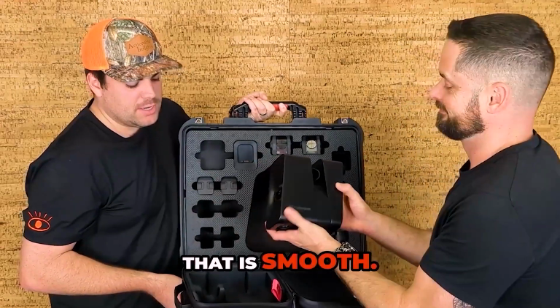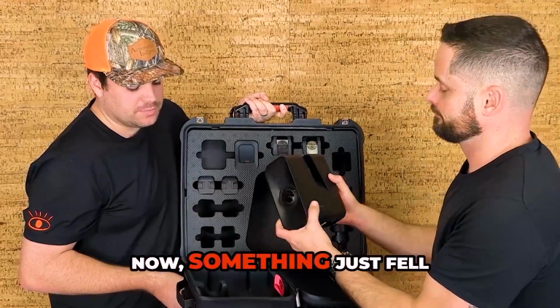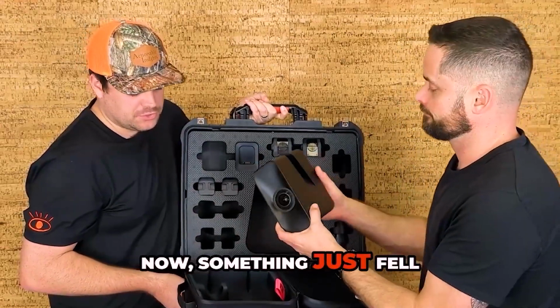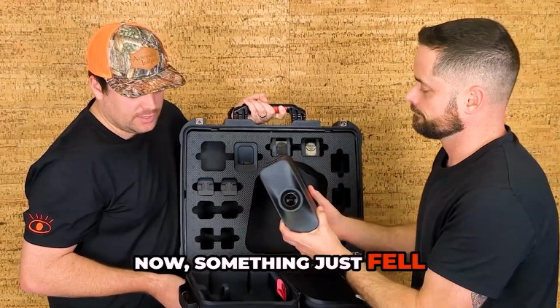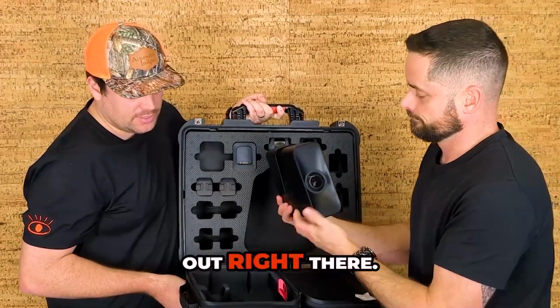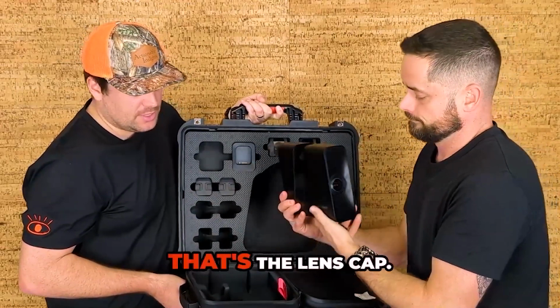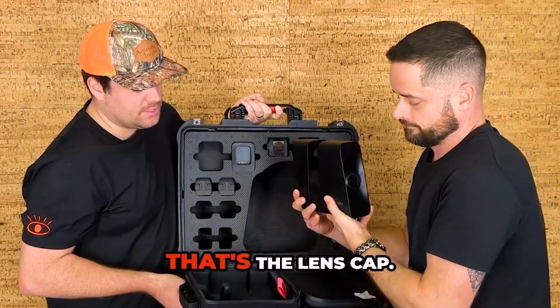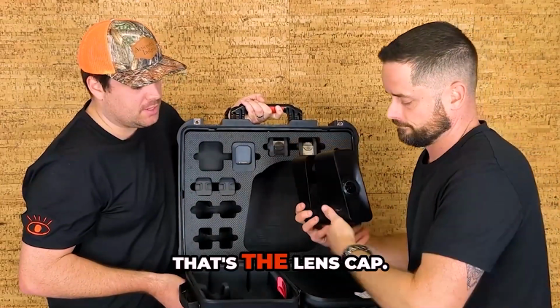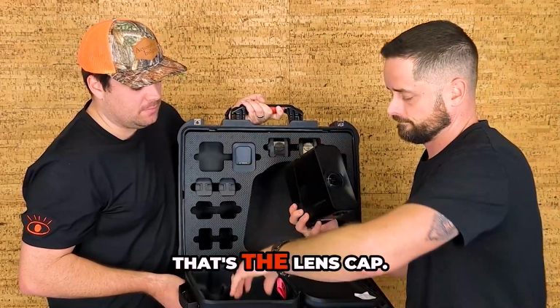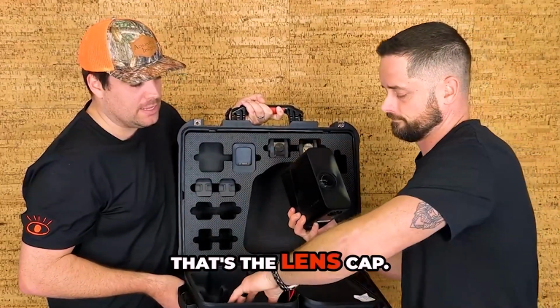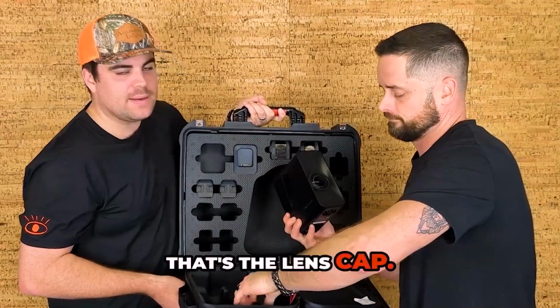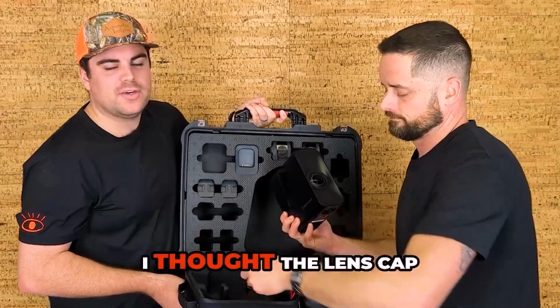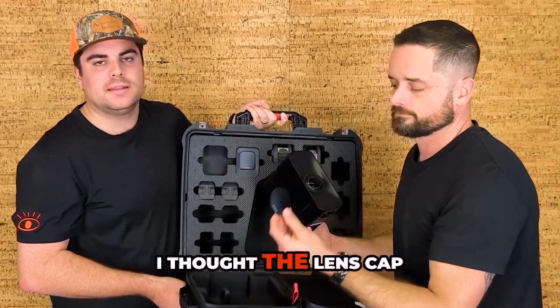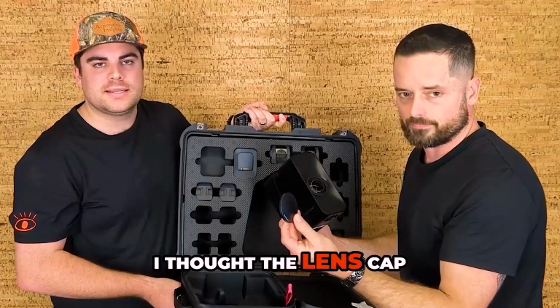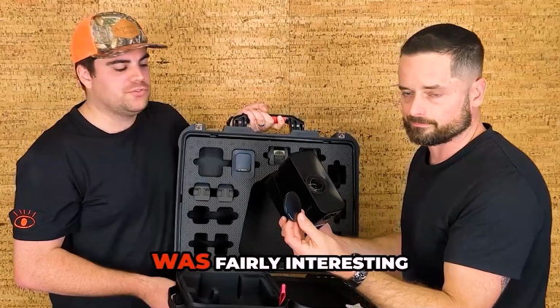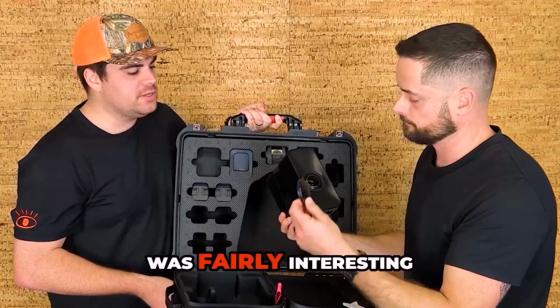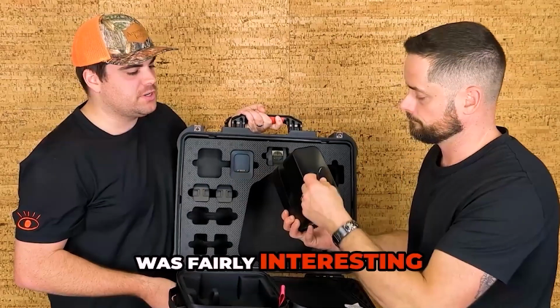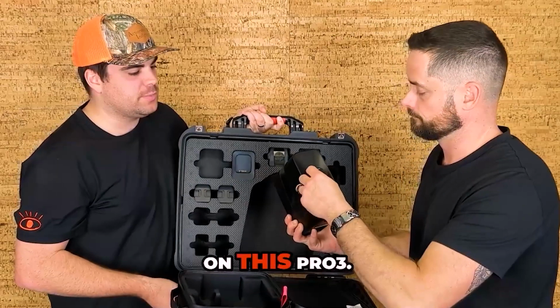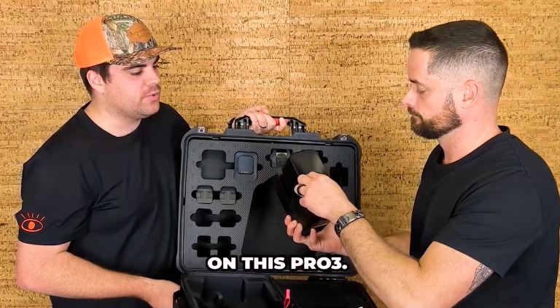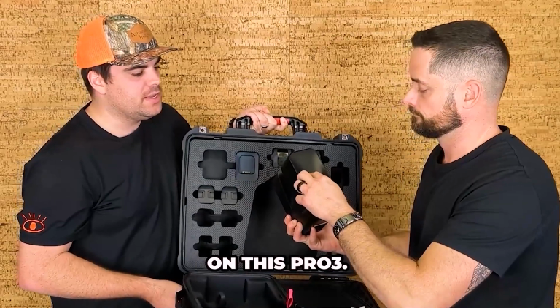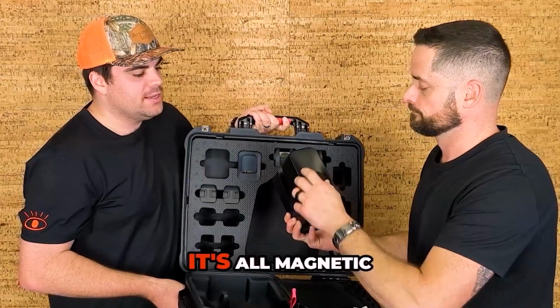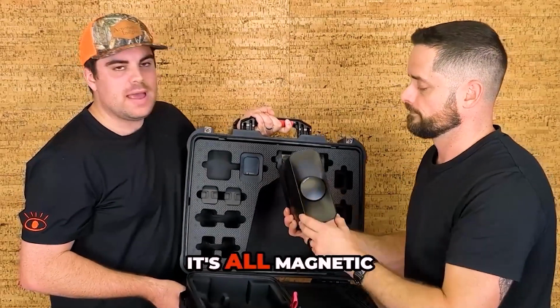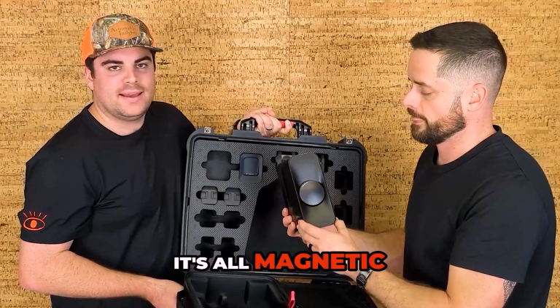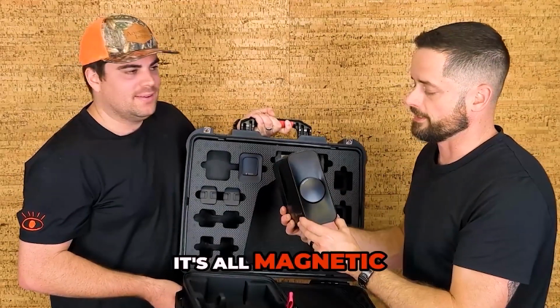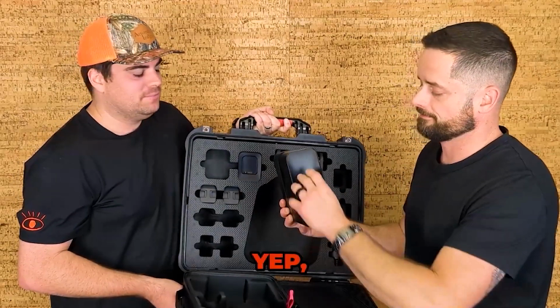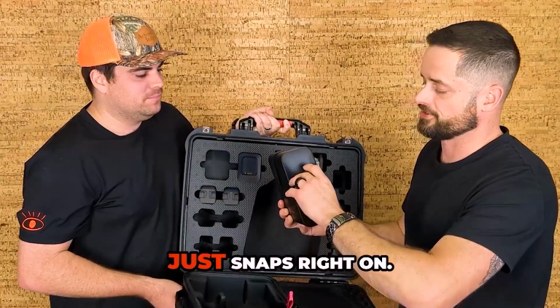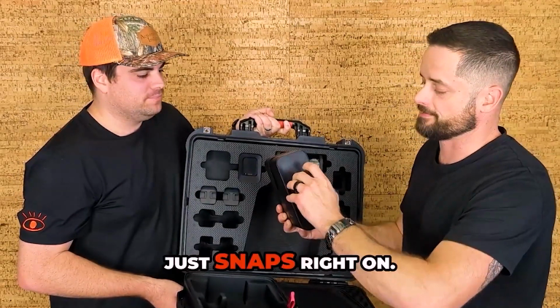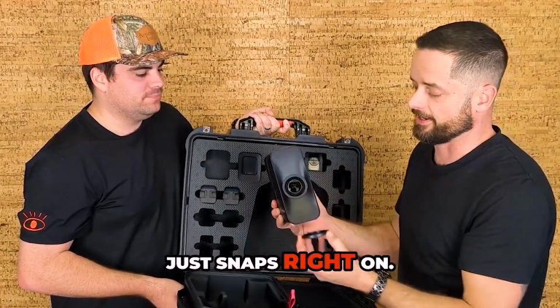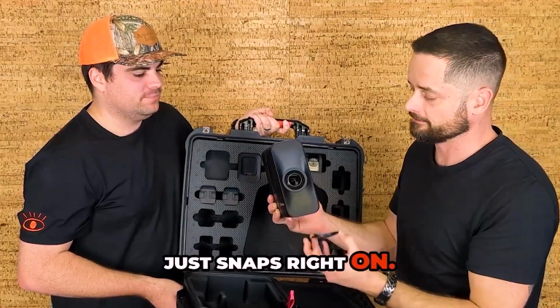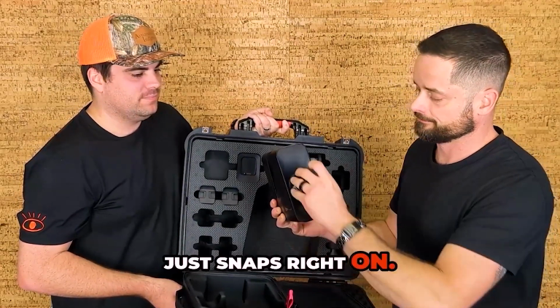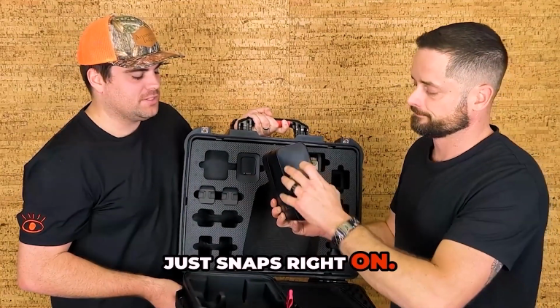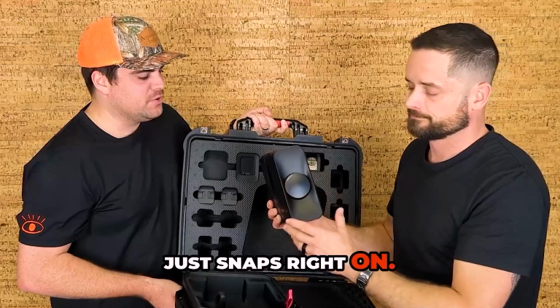Something just fell out right there — that's the lens cap. The lens cap is fairly interesting on this Pro 3. It's all magnetic, just snaps right on. That's smooth.